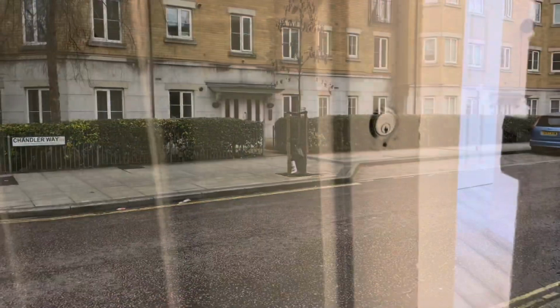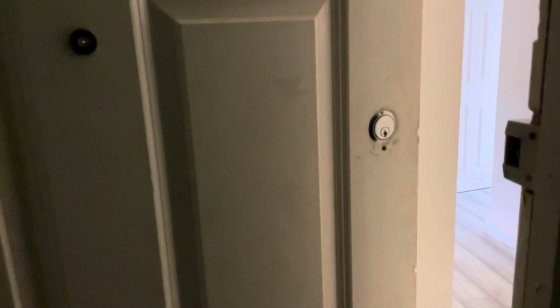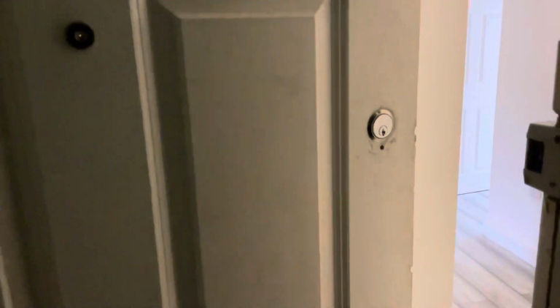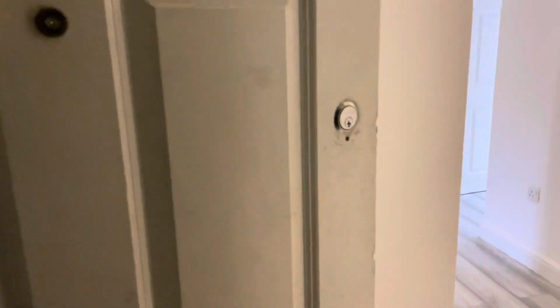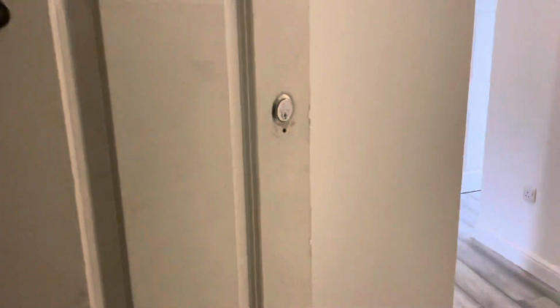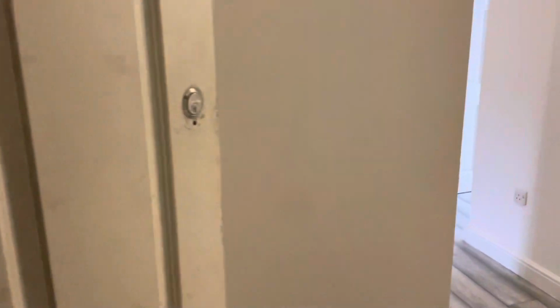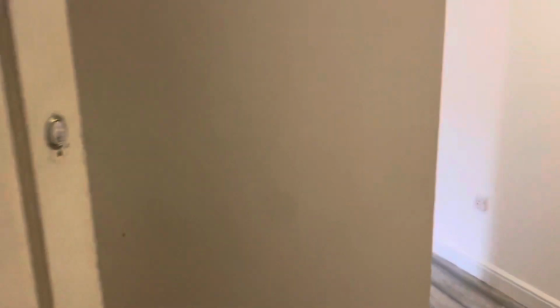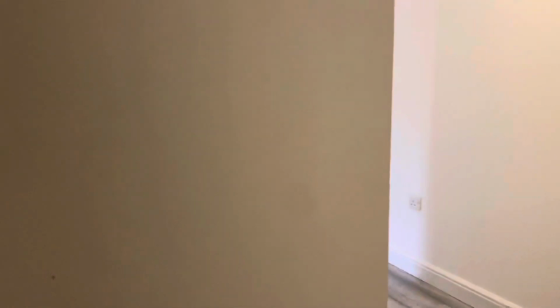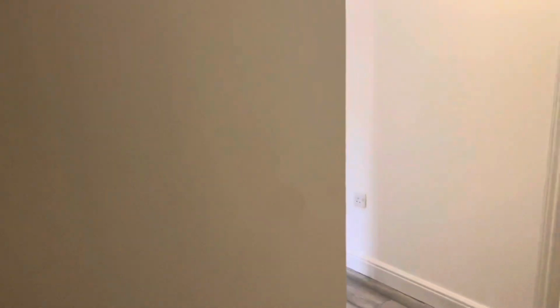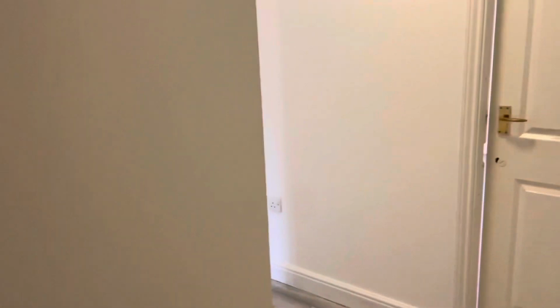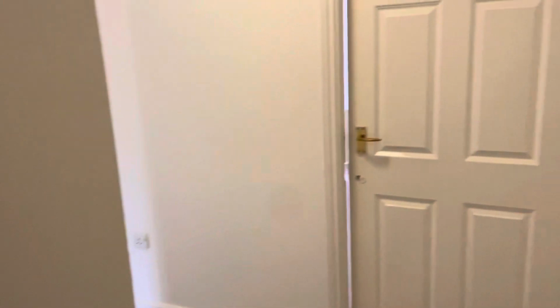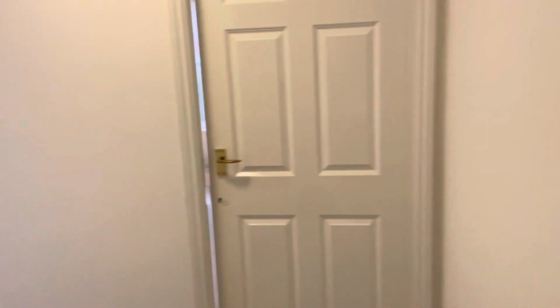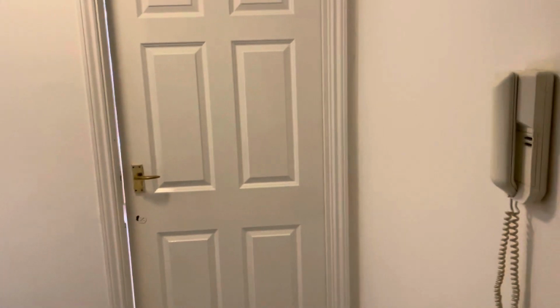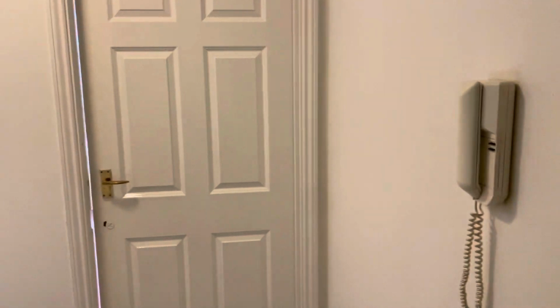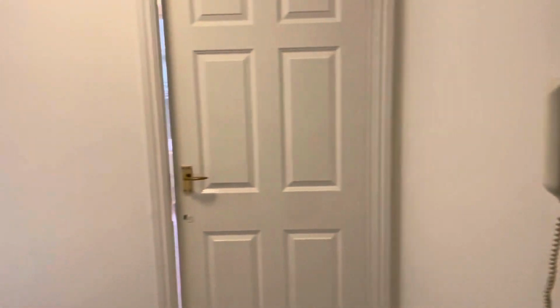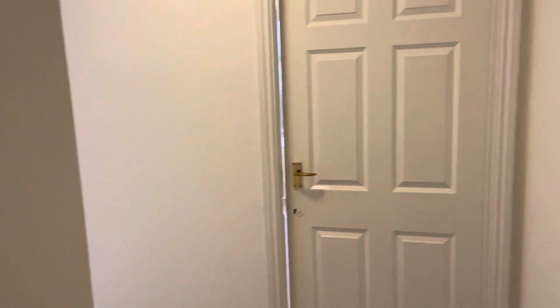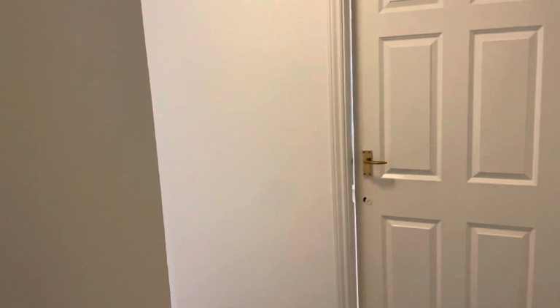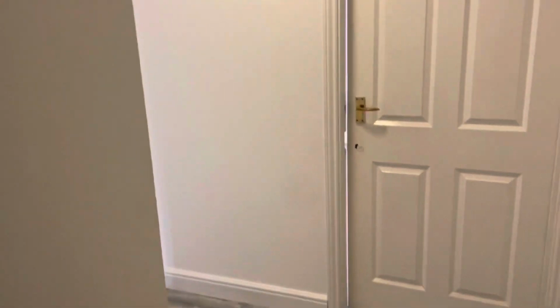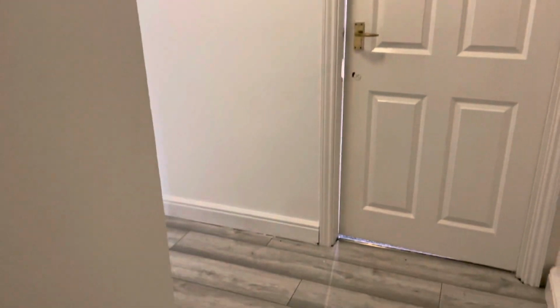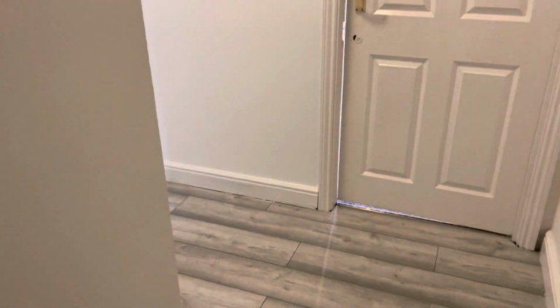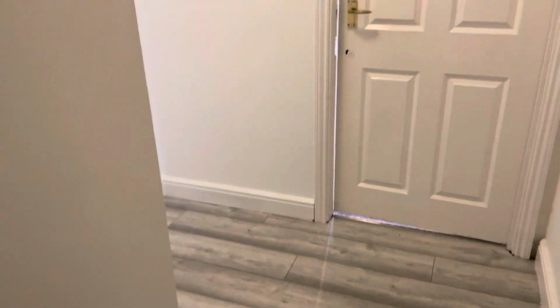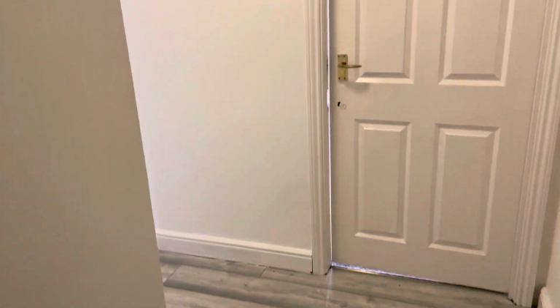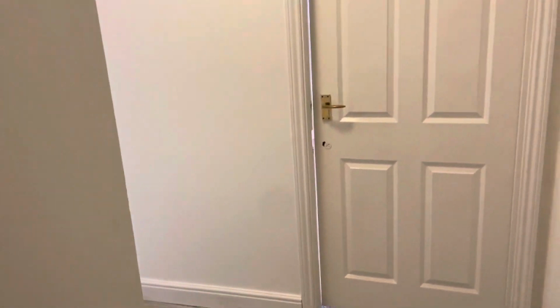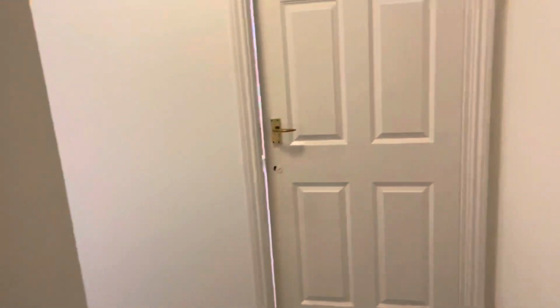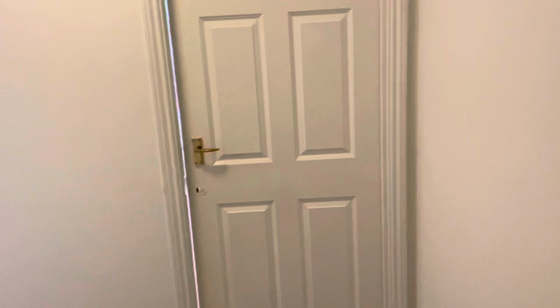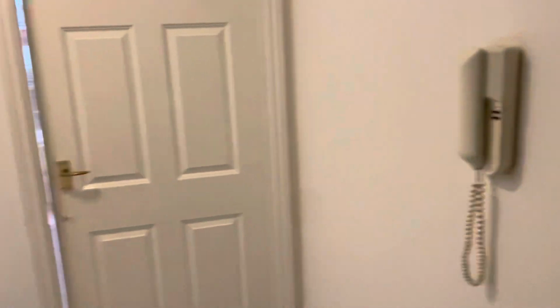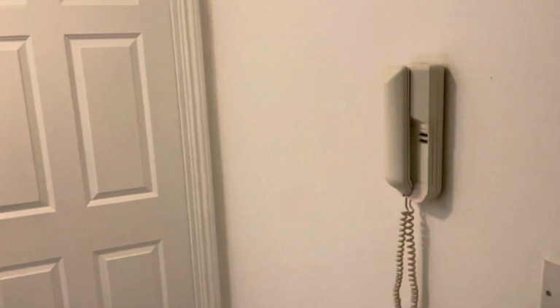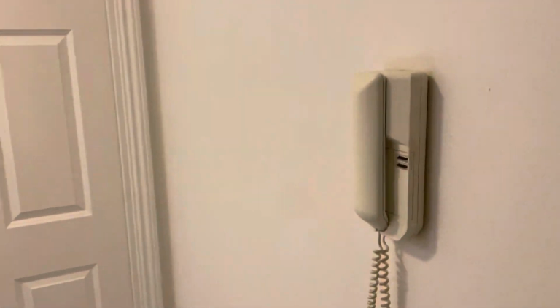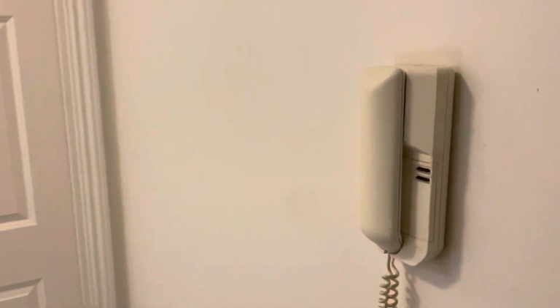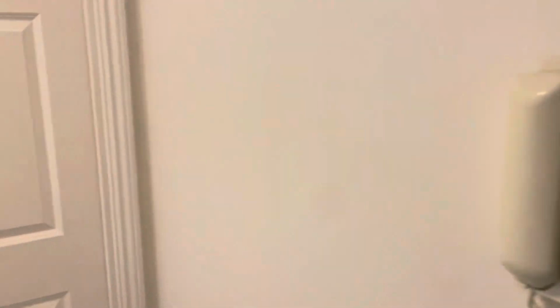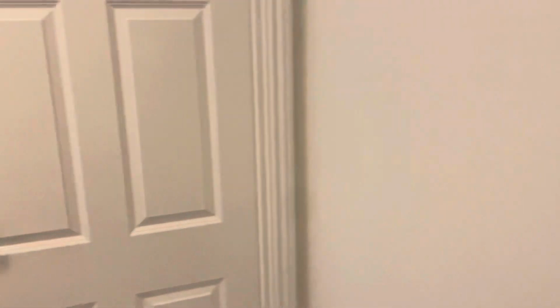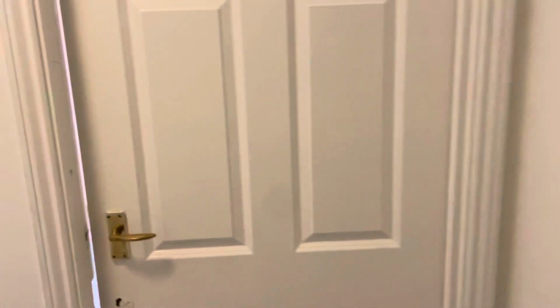As we come into the property, we are met with a really spacious hallway. It's got really nice wooden flooring throughout, and you've got the intercom on the right so you can let people in.